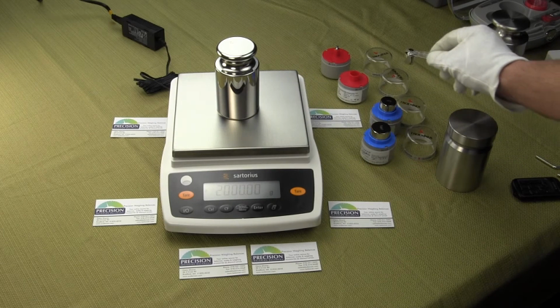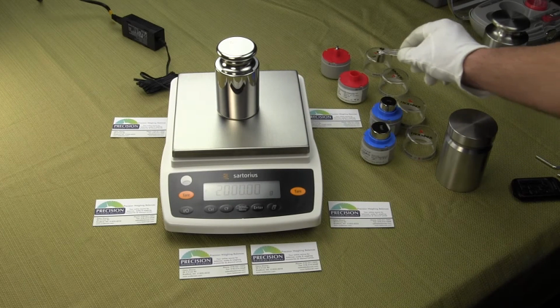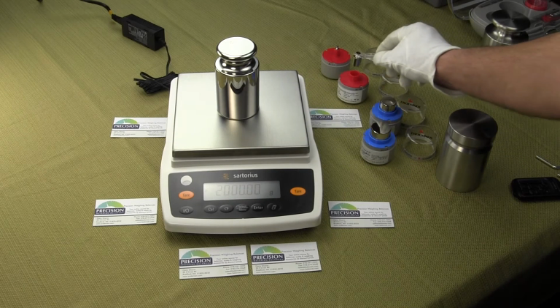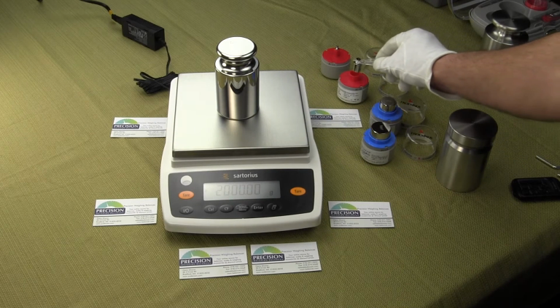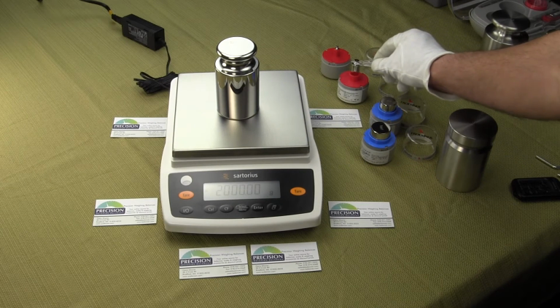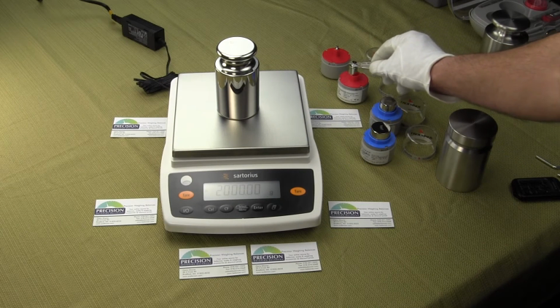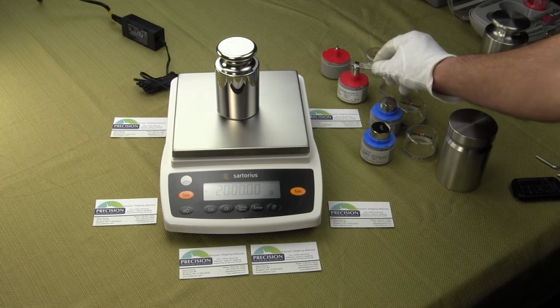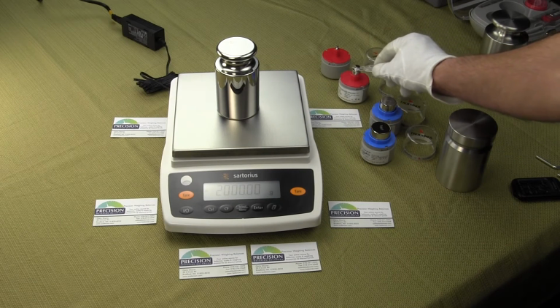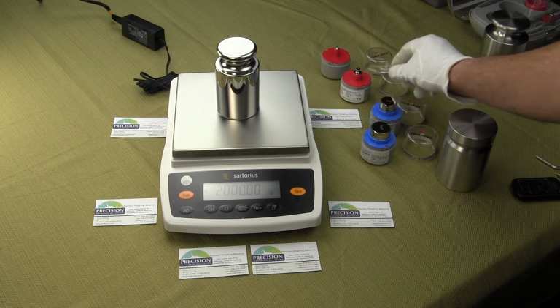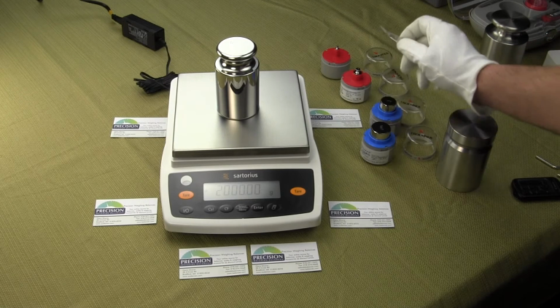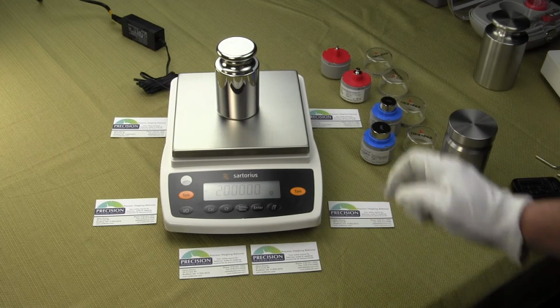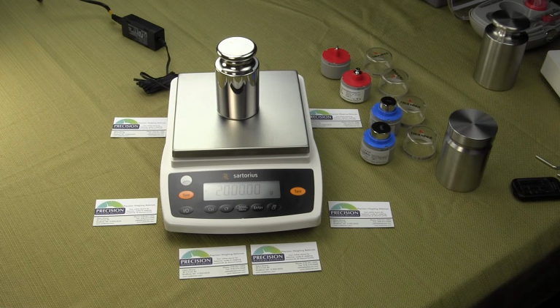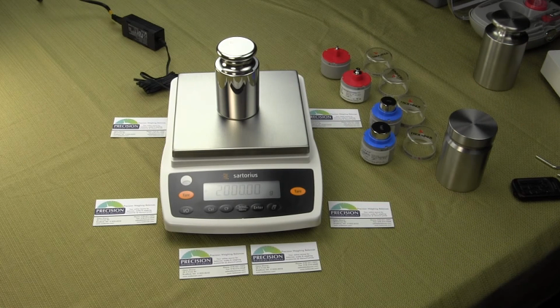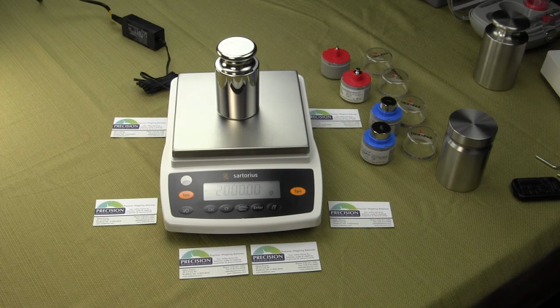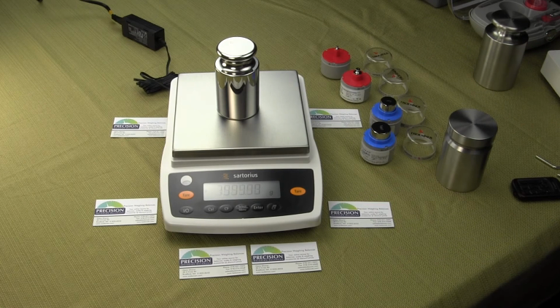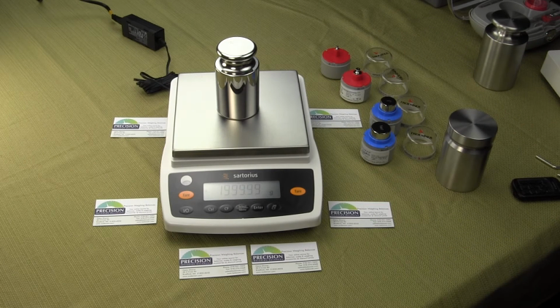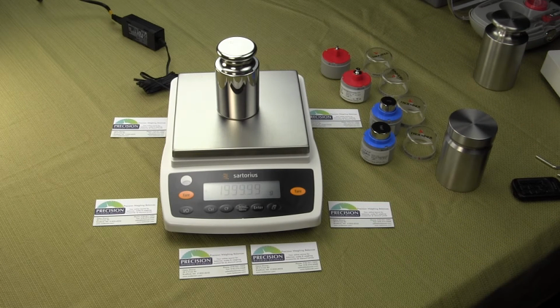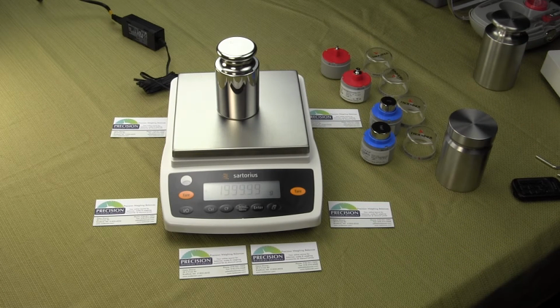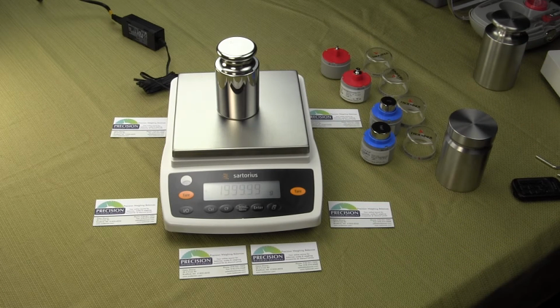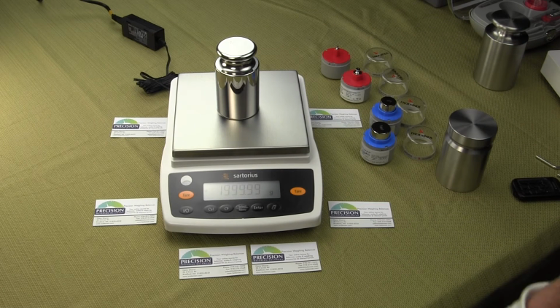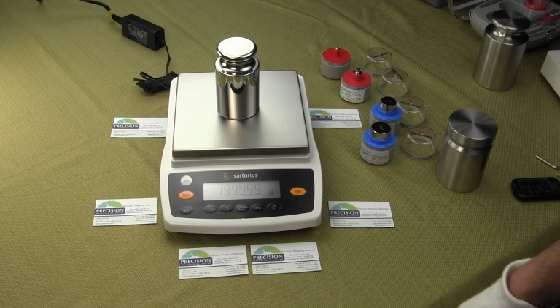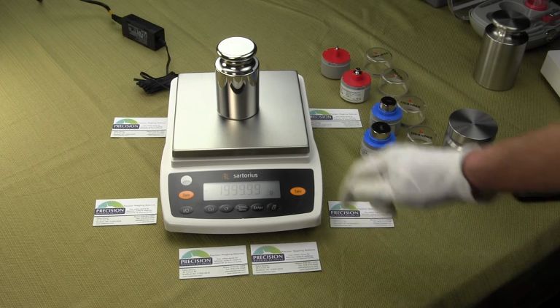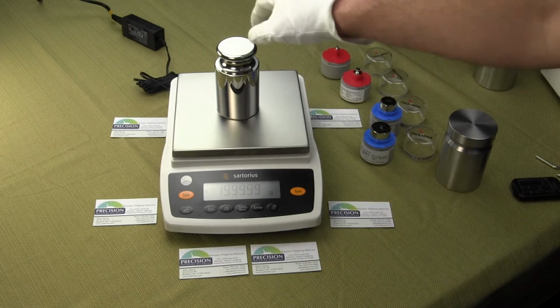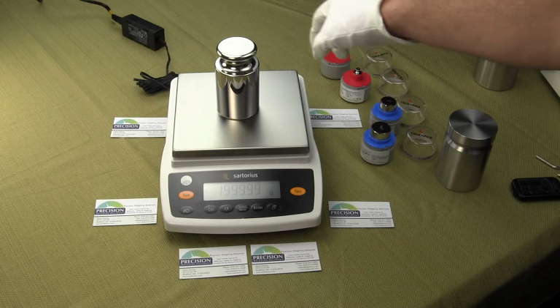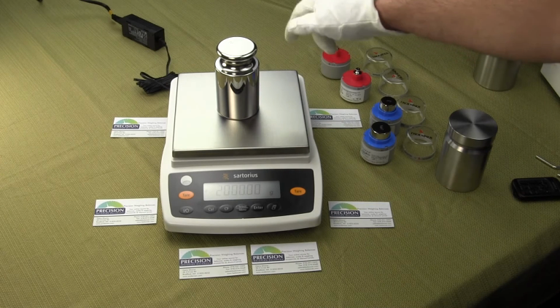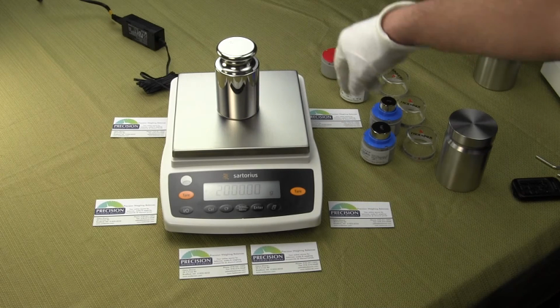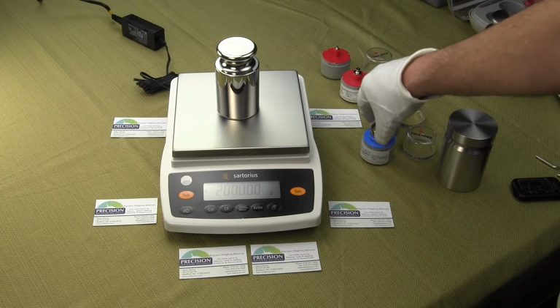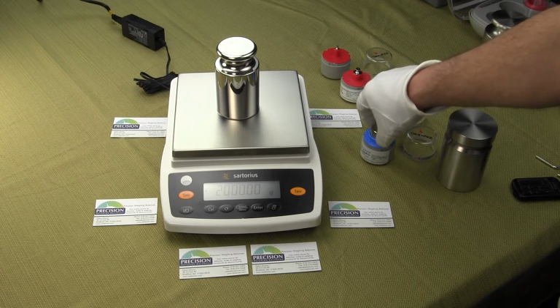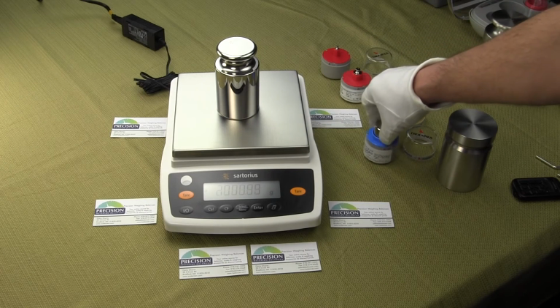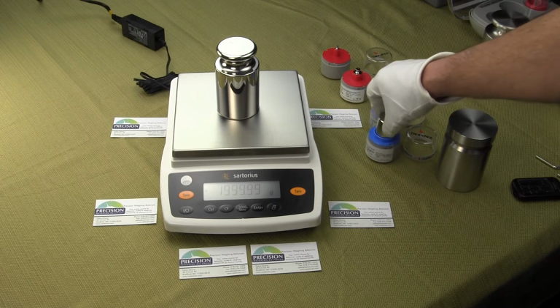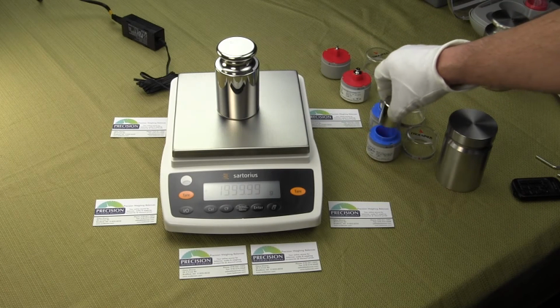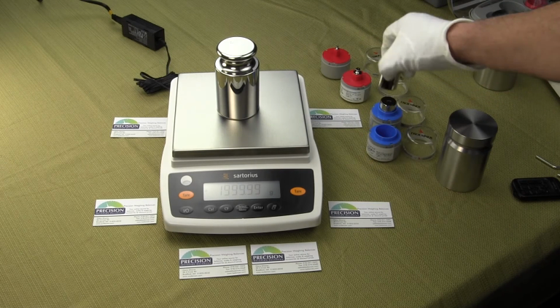Sartorius has been making balances for over 145 years. They hold the Guinness Book of World Records for the most accurate balance in the world.